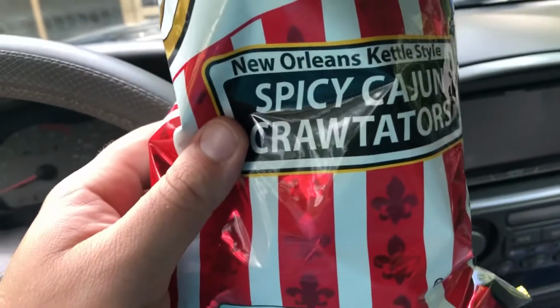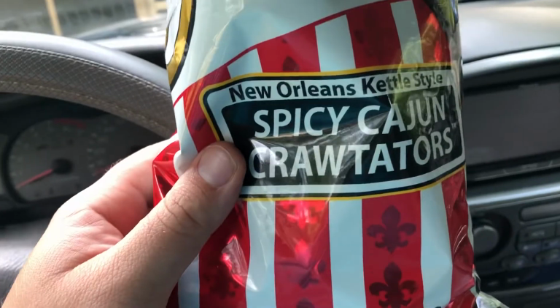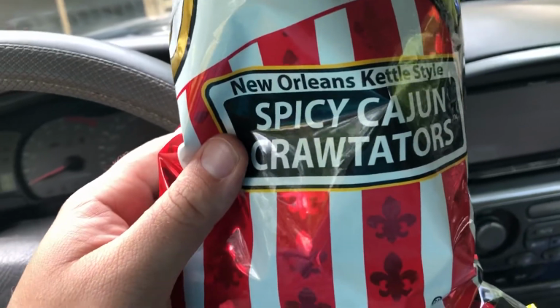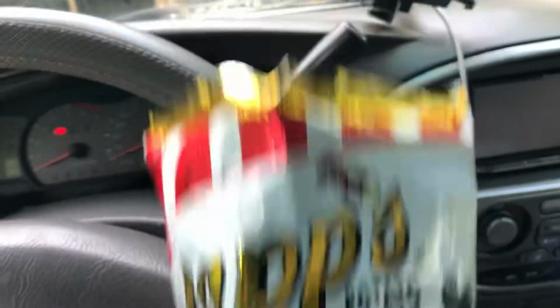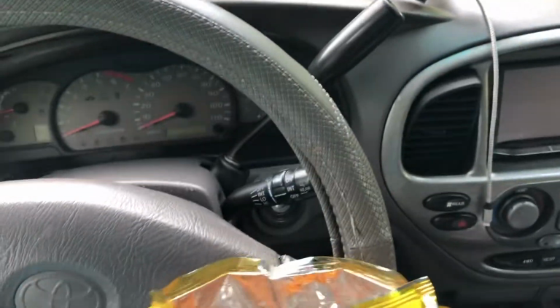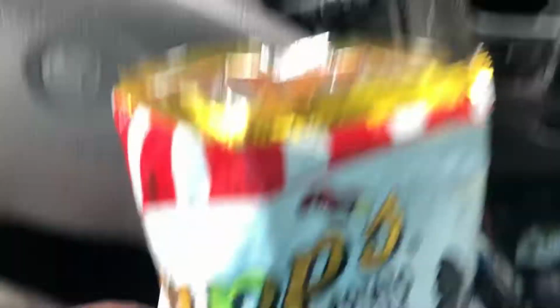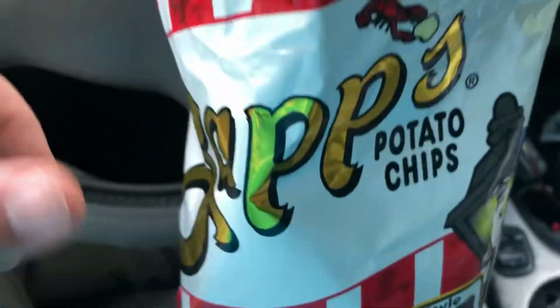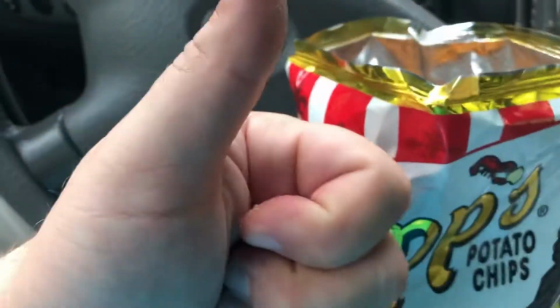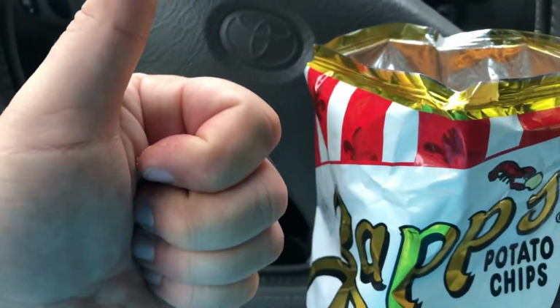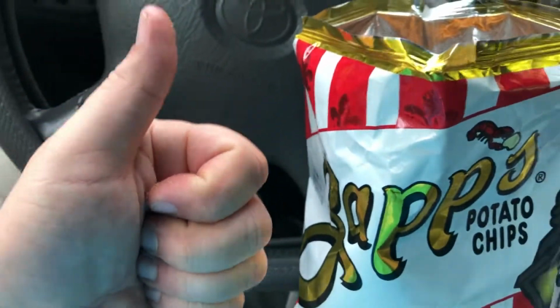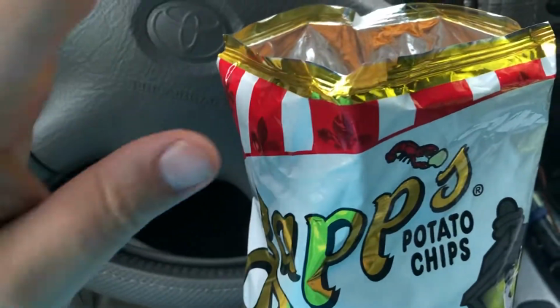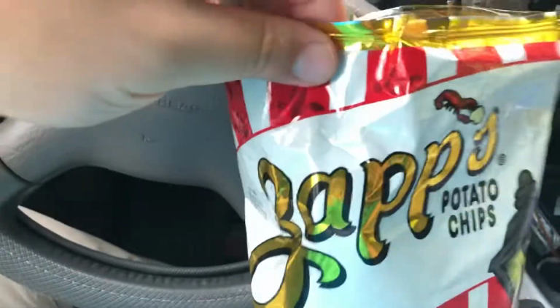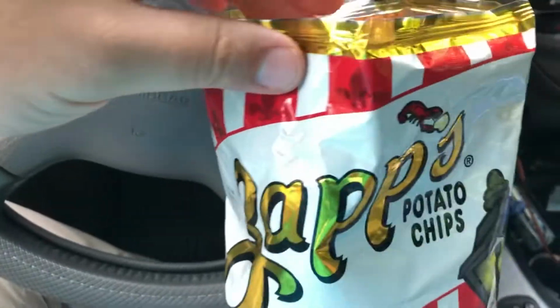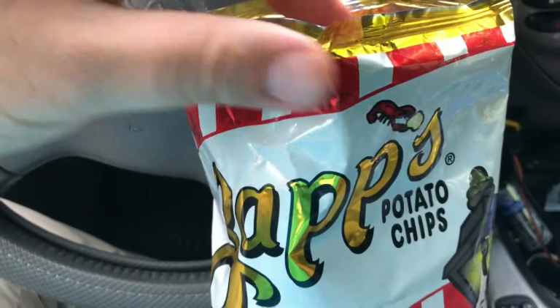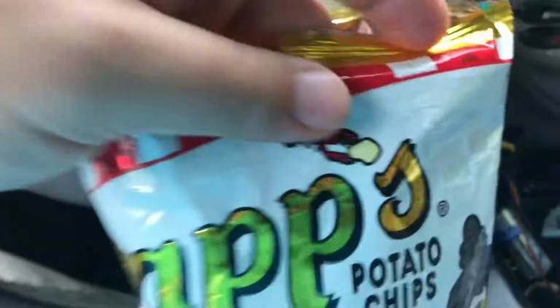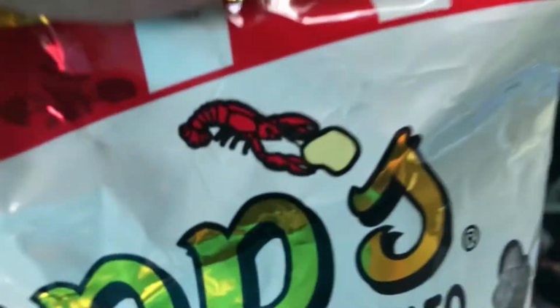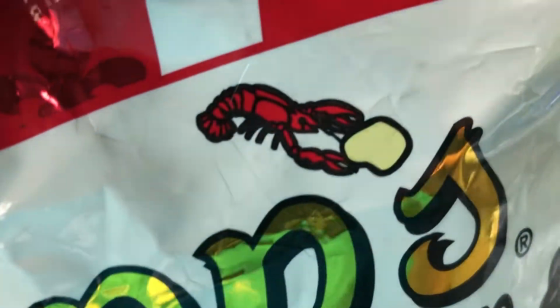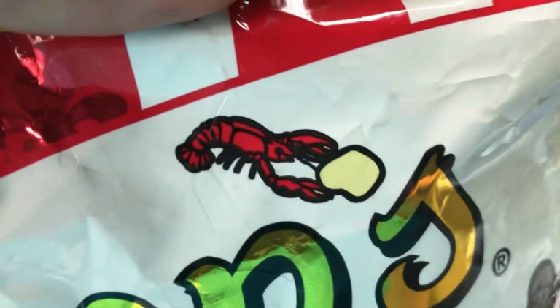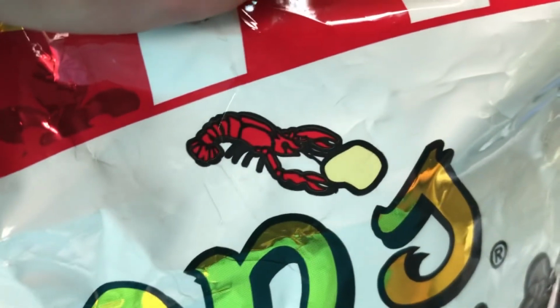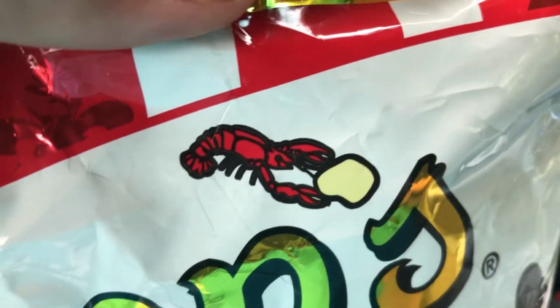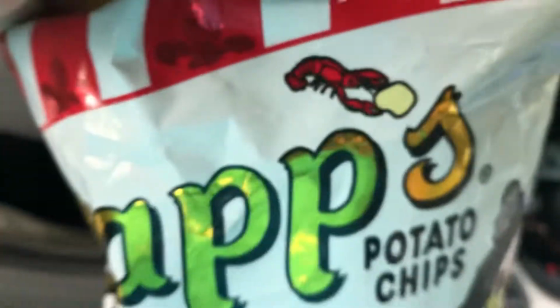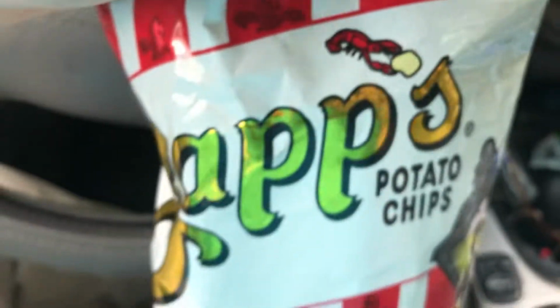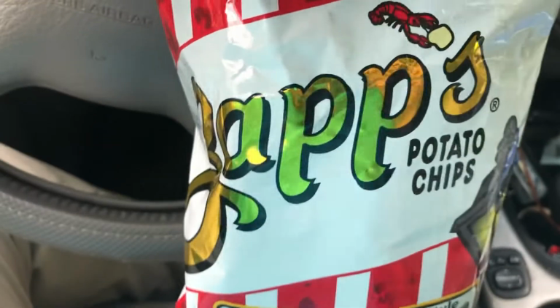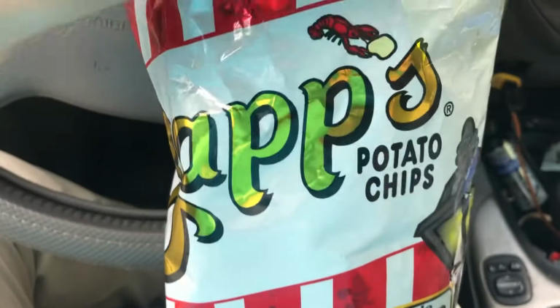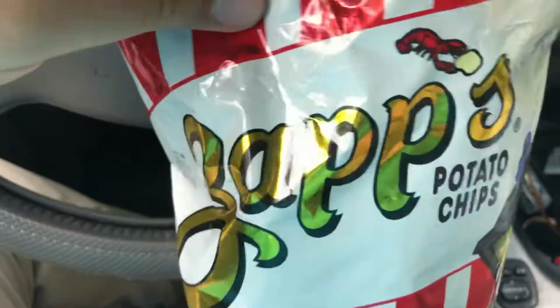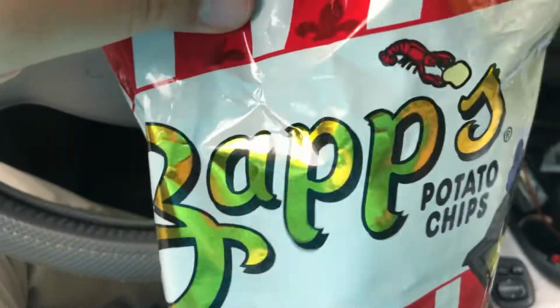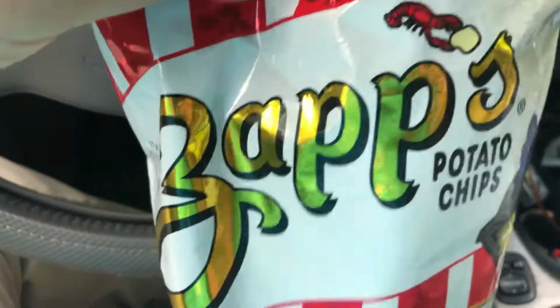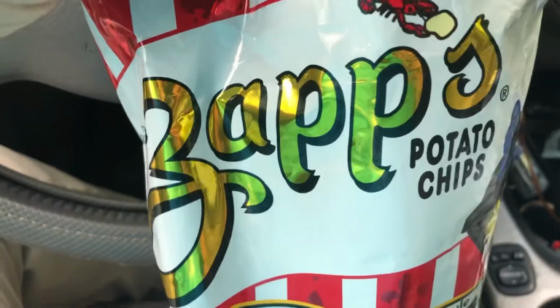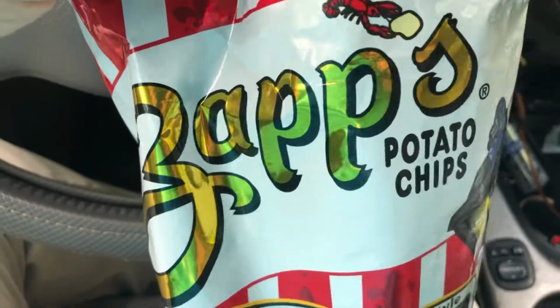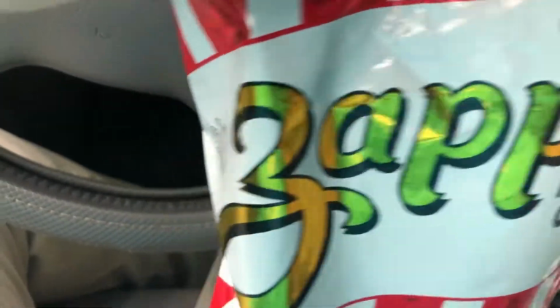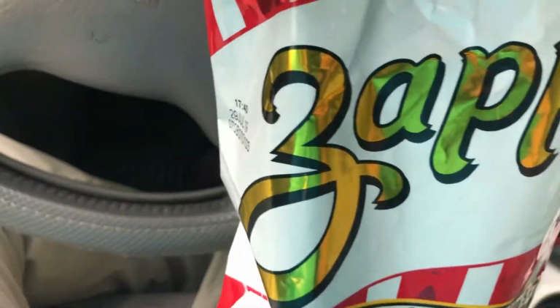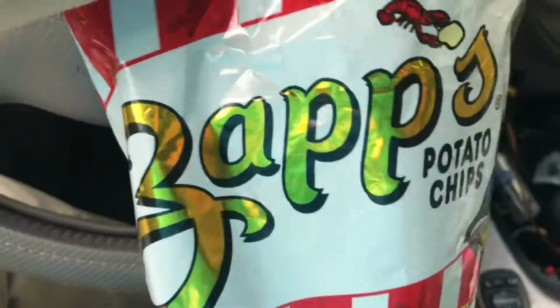That's really good. I'll definitely finish this whole bag. Easy thumbs up on this particular product — check it out. I like the little crawfish grabbing a potato chip on the packaging too. Great packaging. Just an A-plus product all the way around here. Easy to recommend.